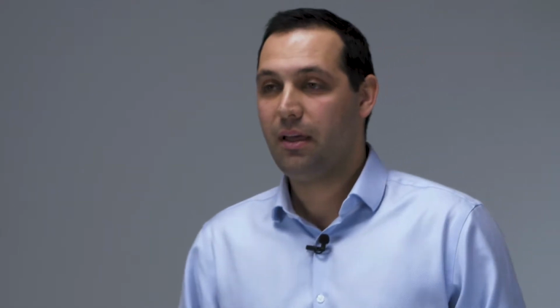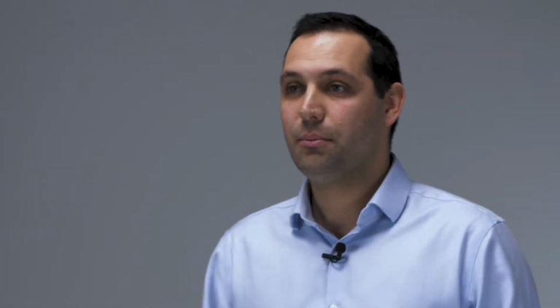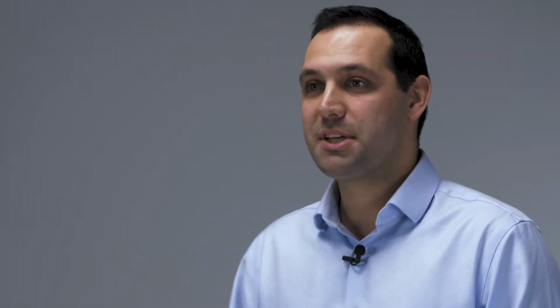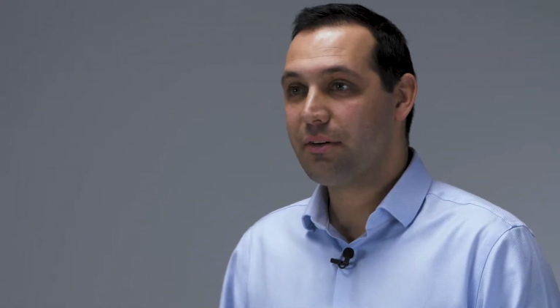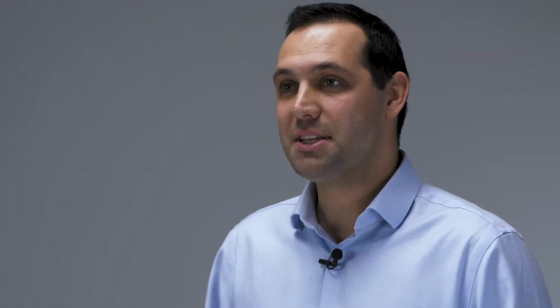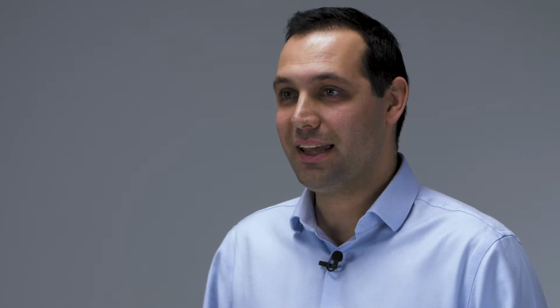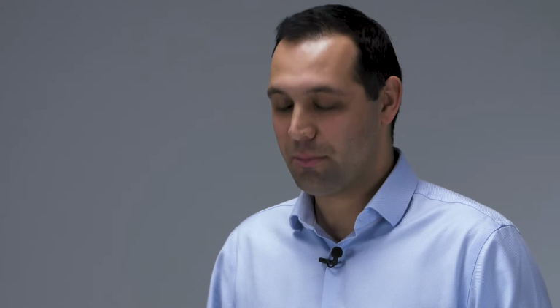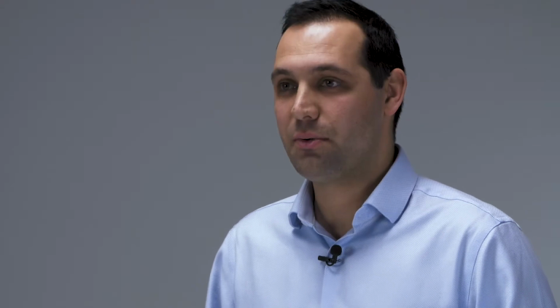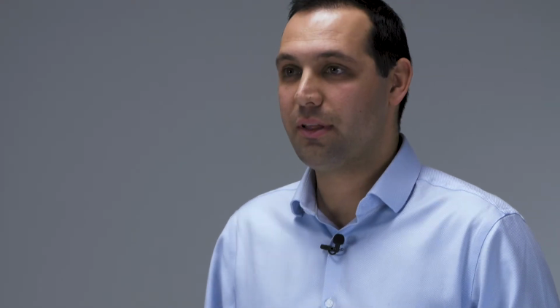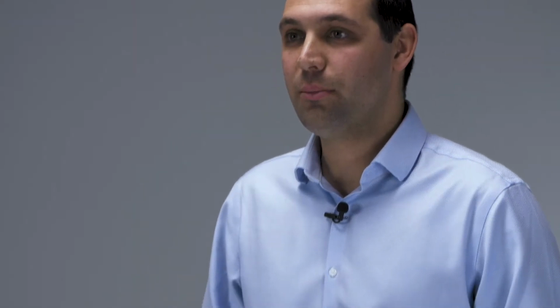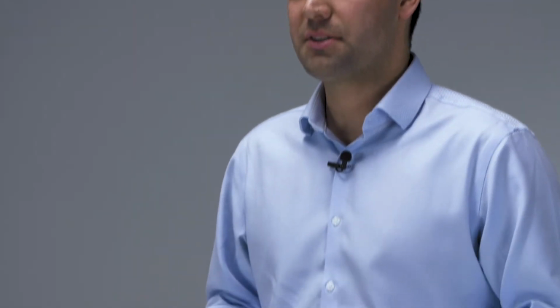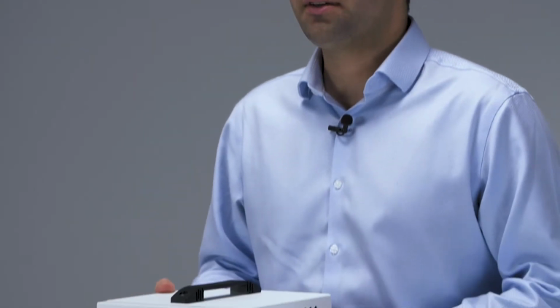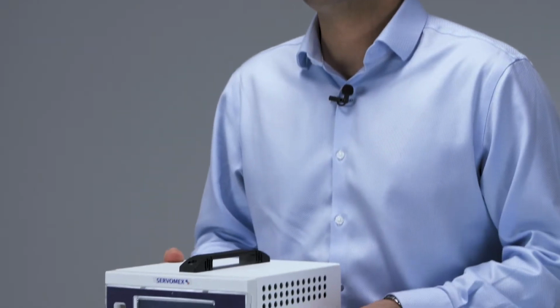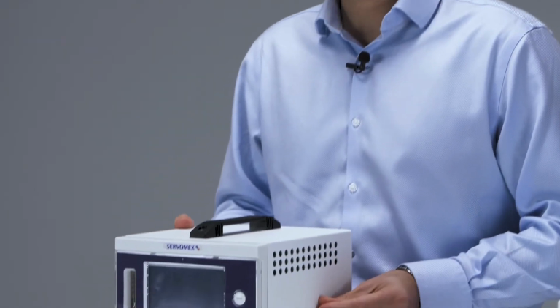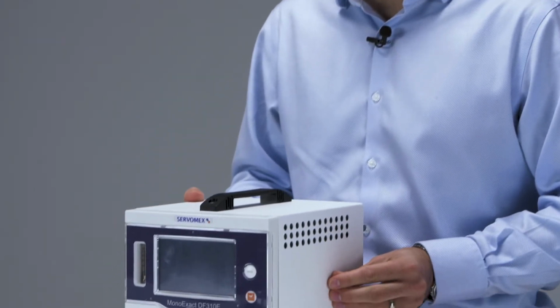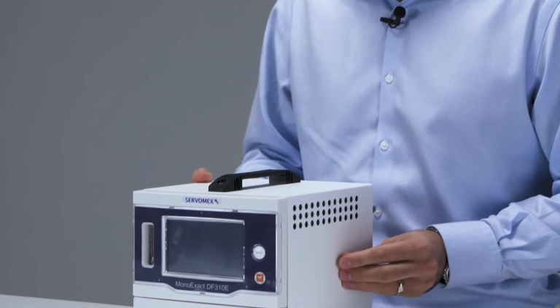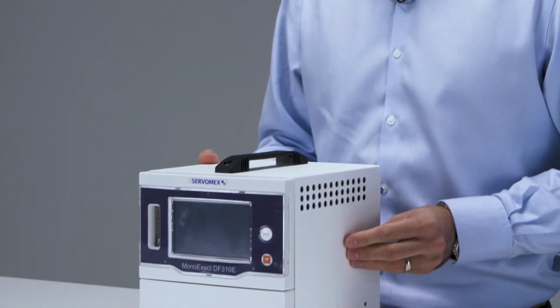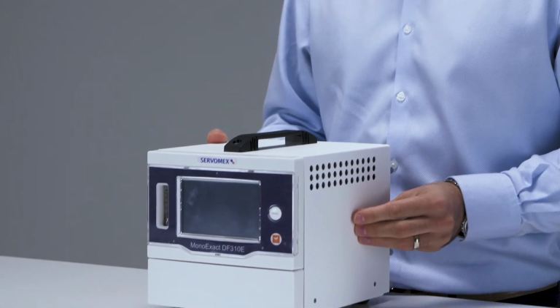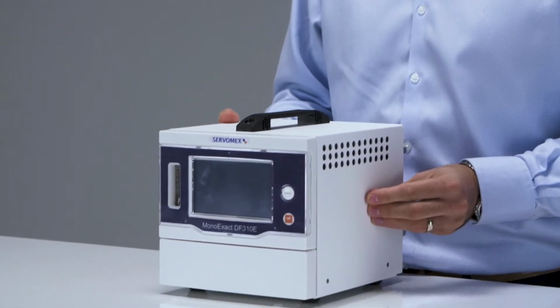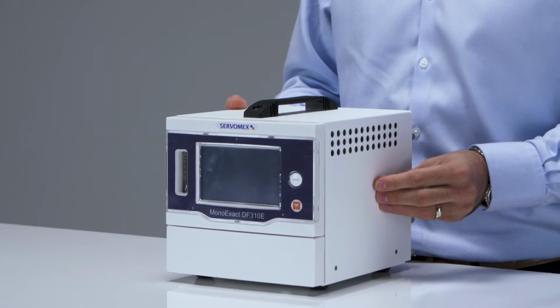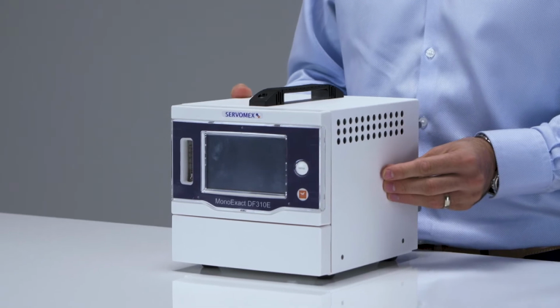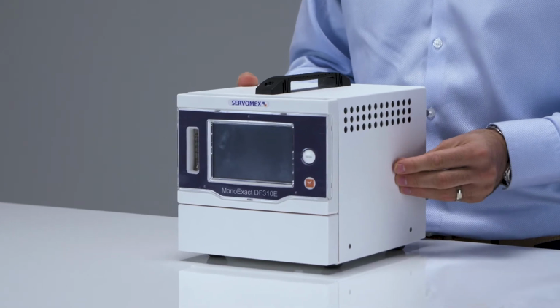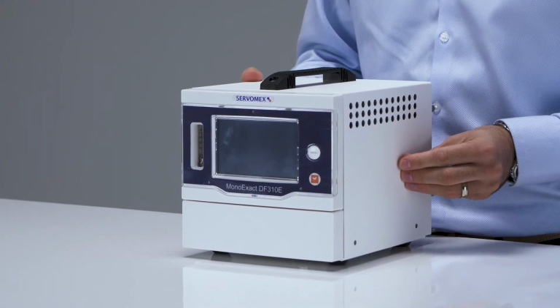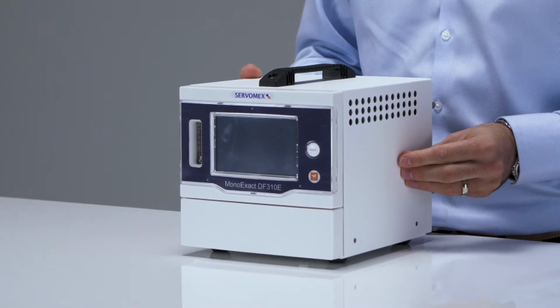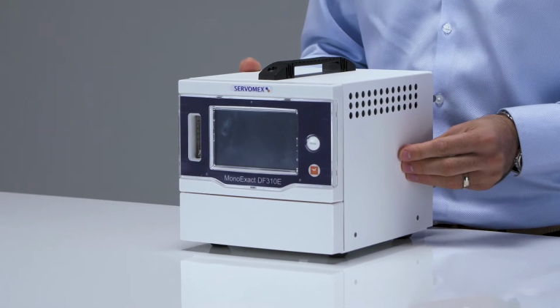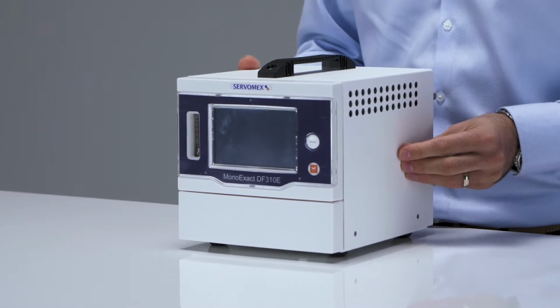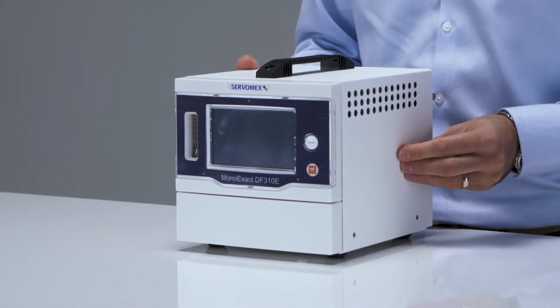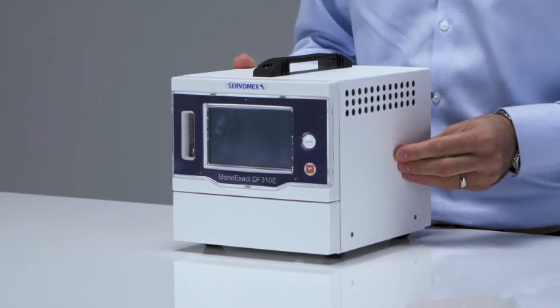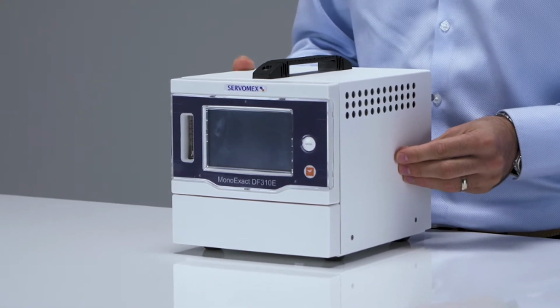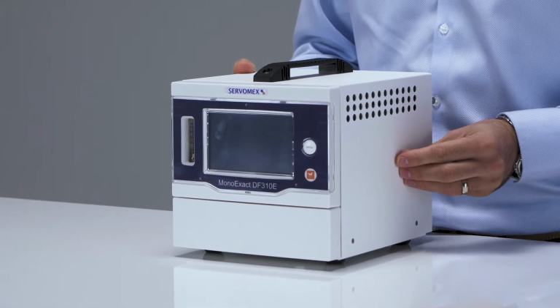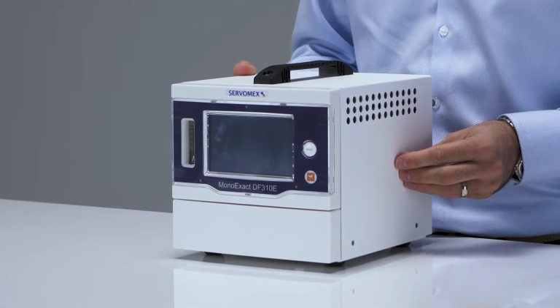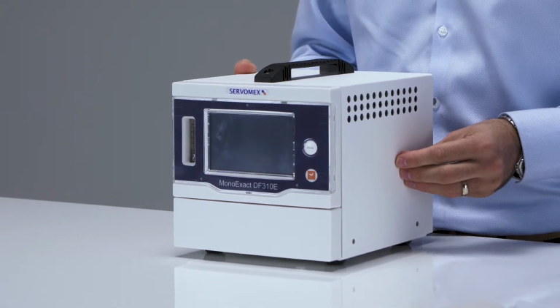The MonoExact DF310E can be fitted with either the coulometric sensor for readings up to 10,000 parts per million oxygen, or the paramagnetic sensor for readings up to 25% oxygen.